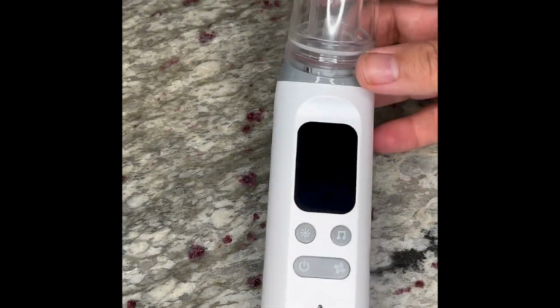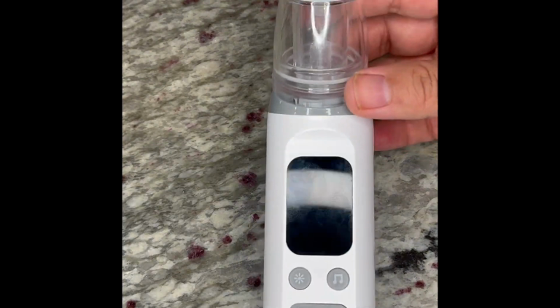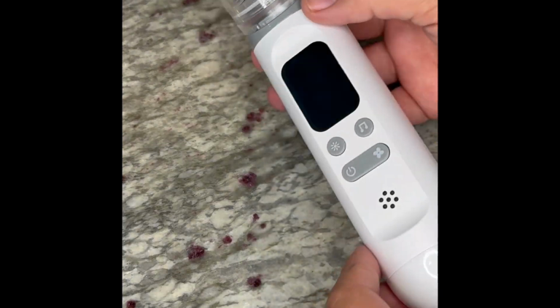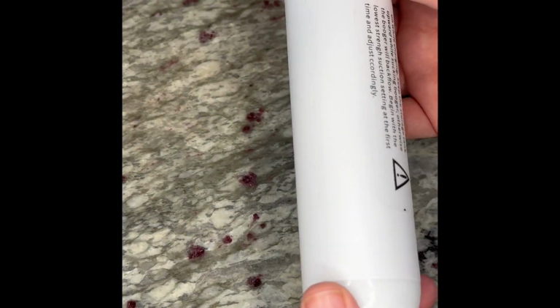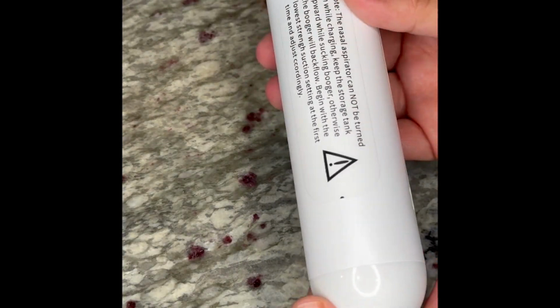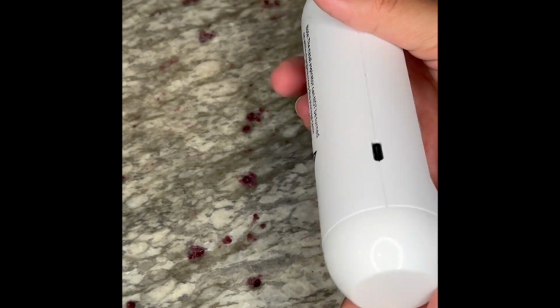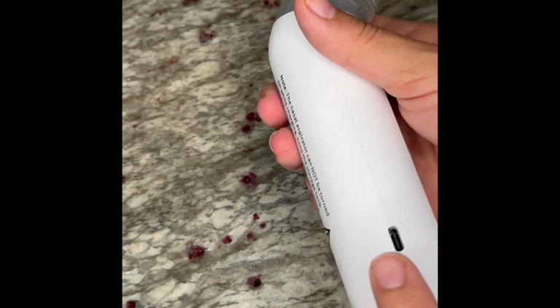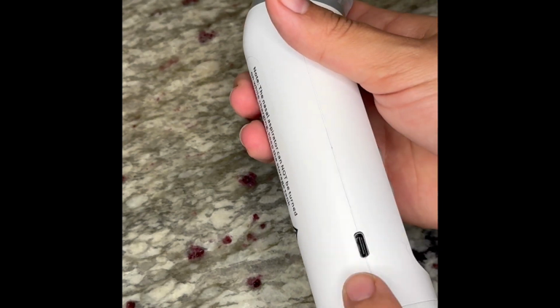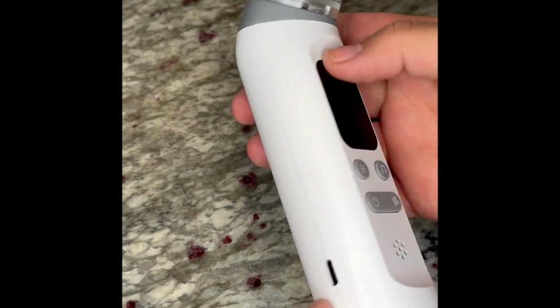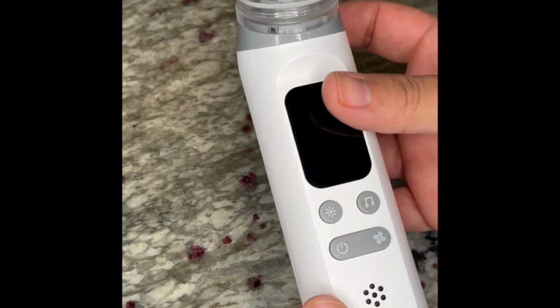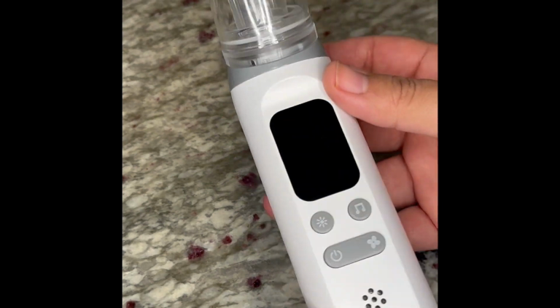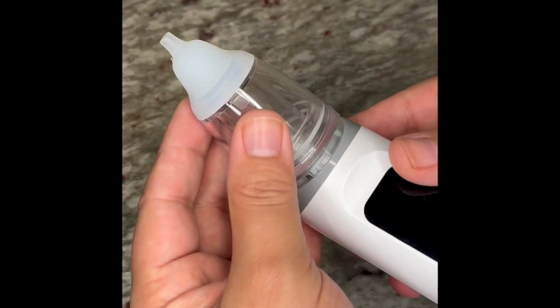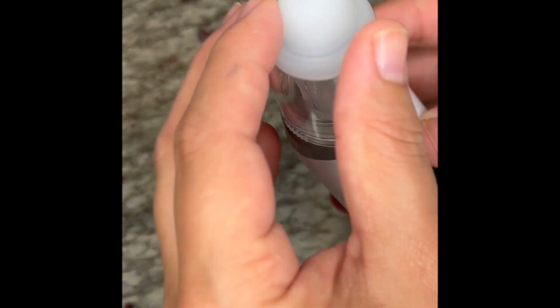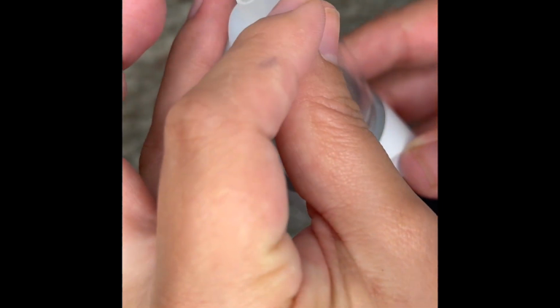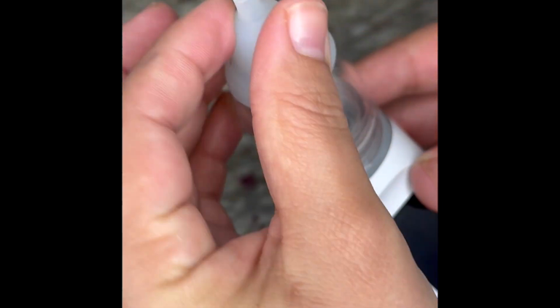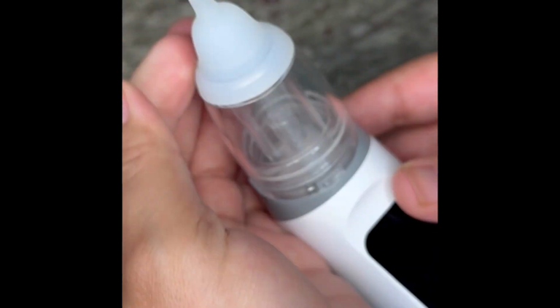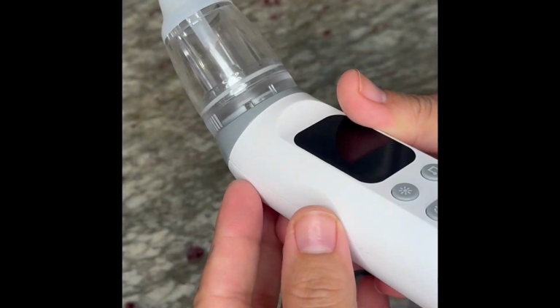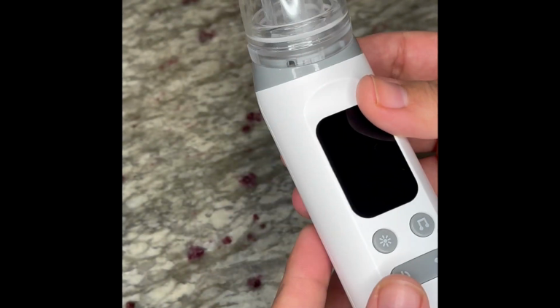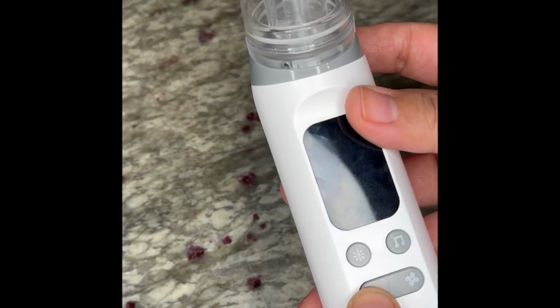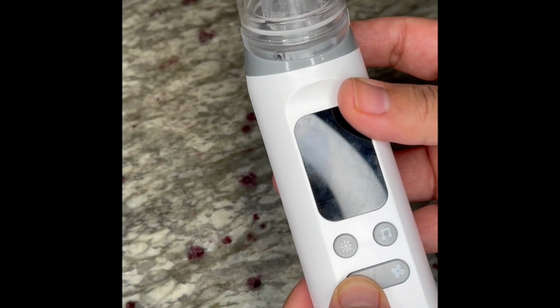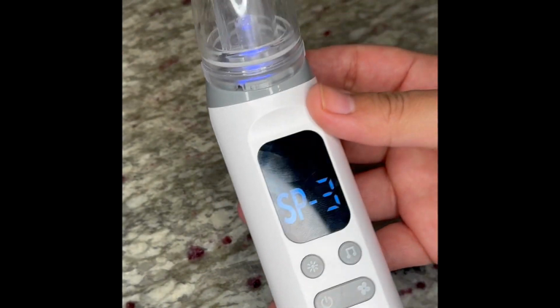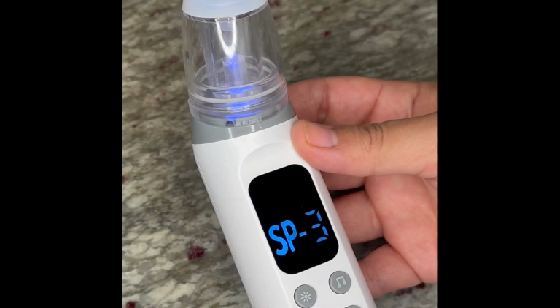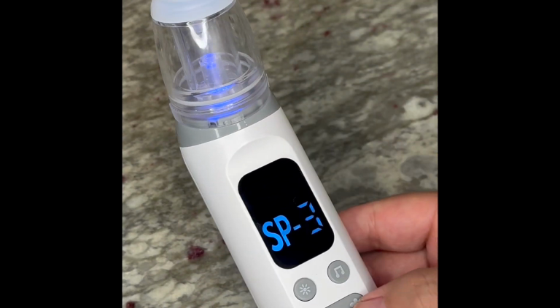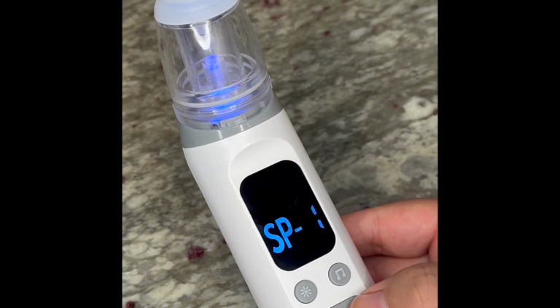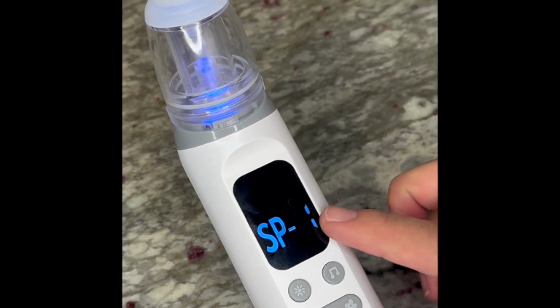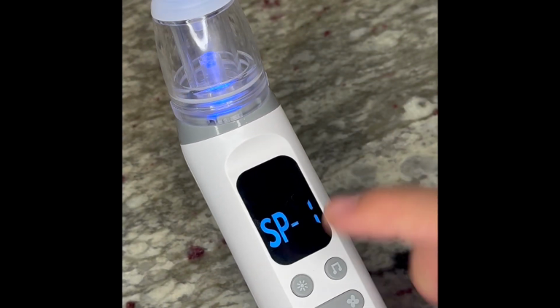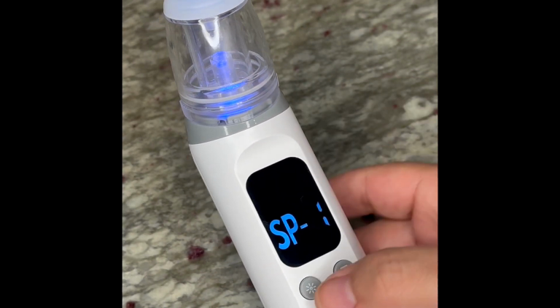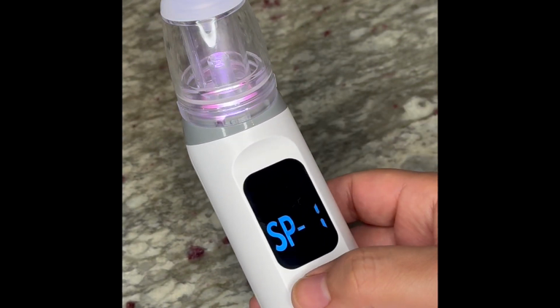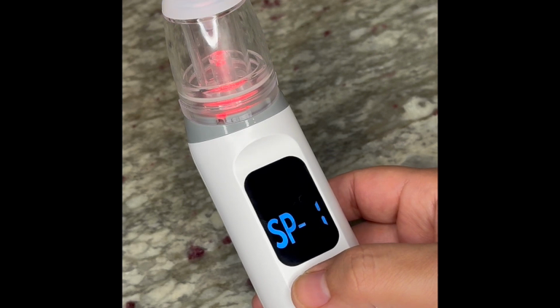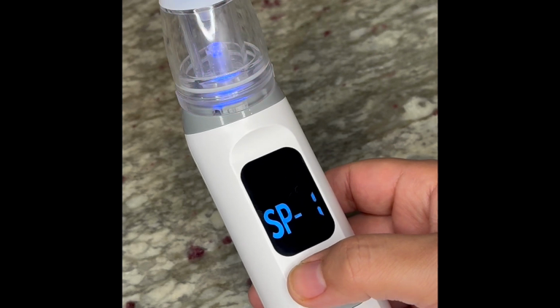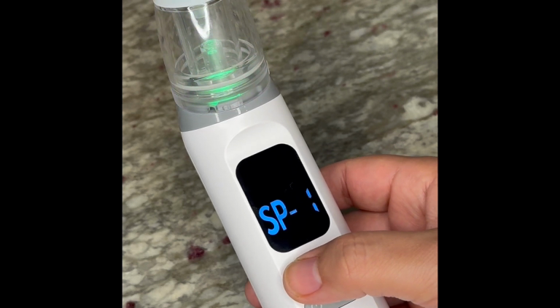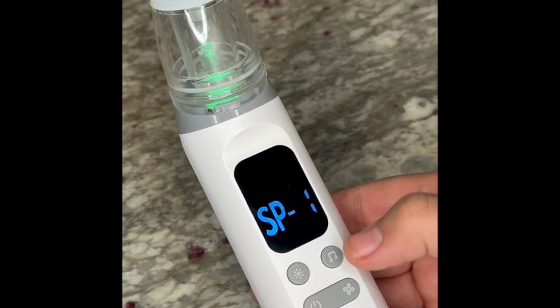It comes with three different sections and it also comes with nursery rhymes that can play while you're suctioning, or you can turn them off. It also lights up and you can change the light with eight different colors.